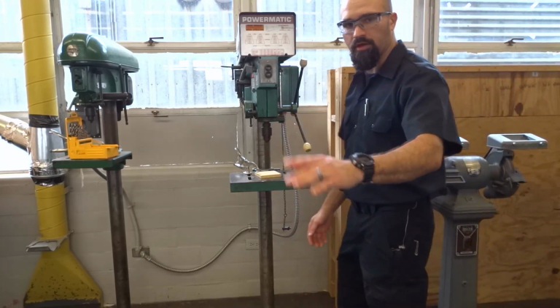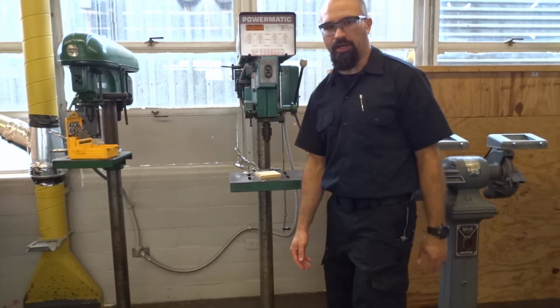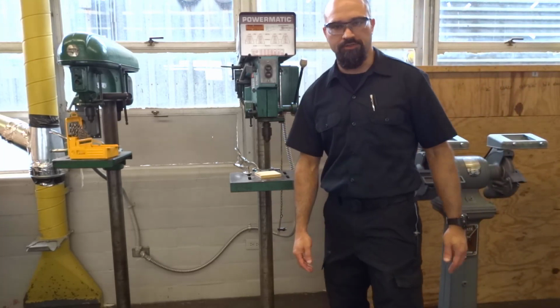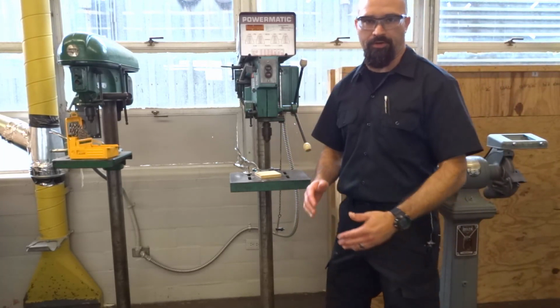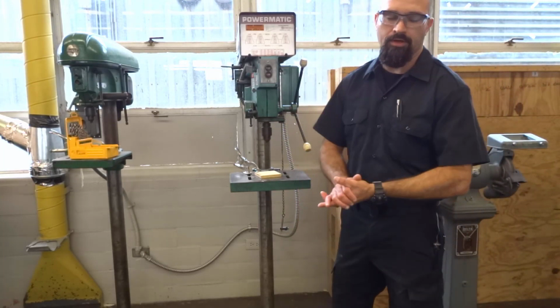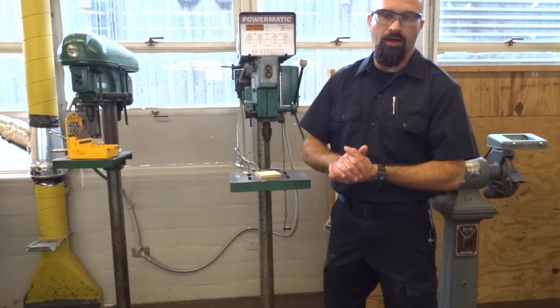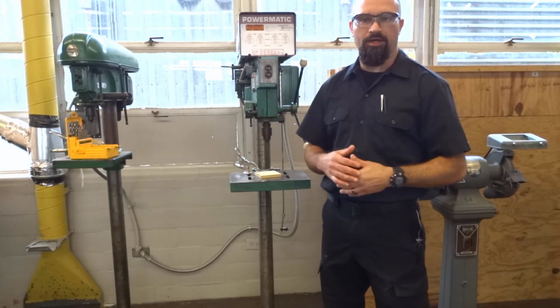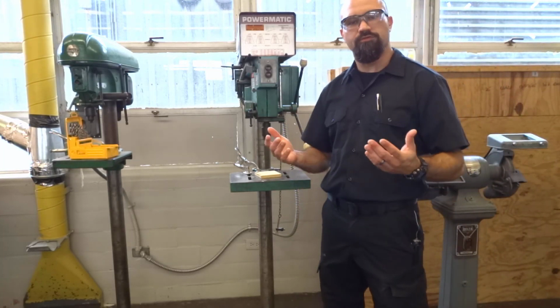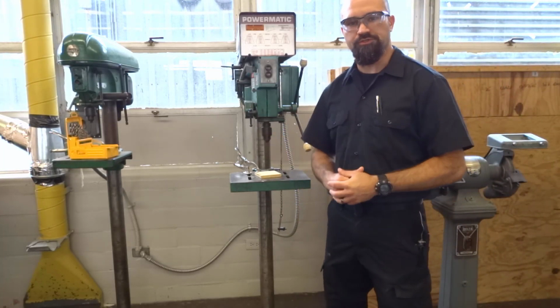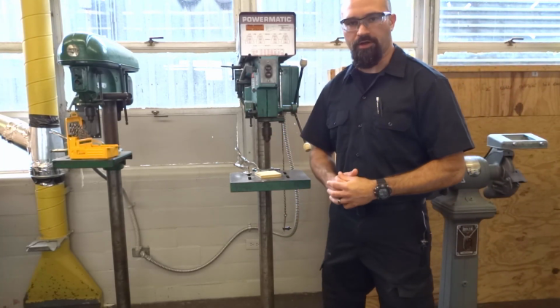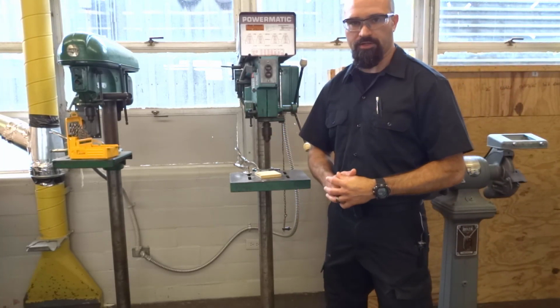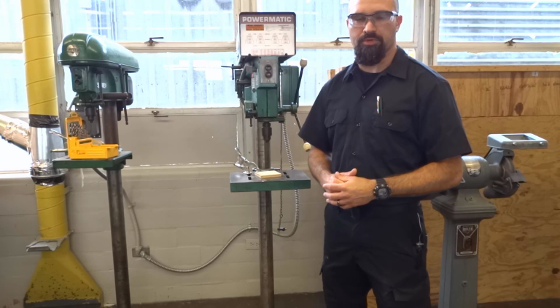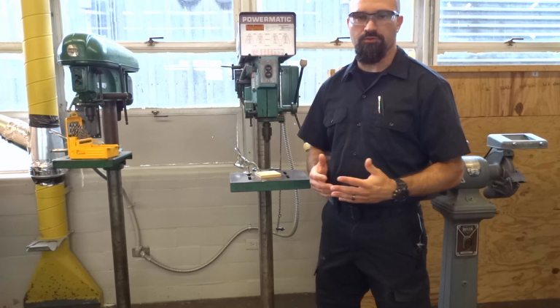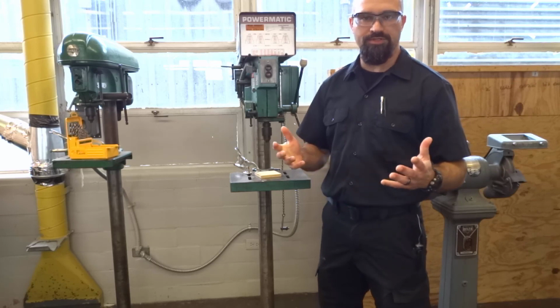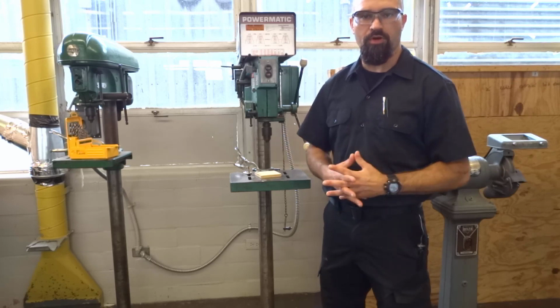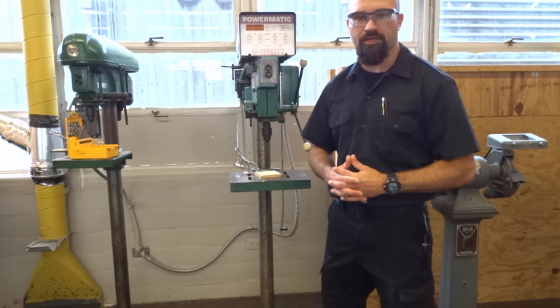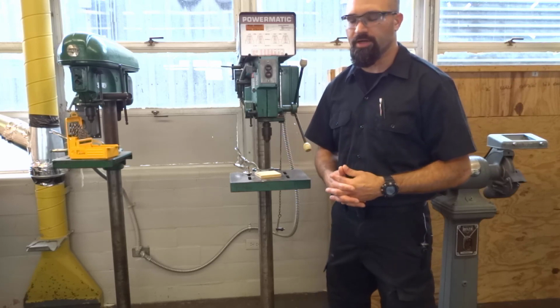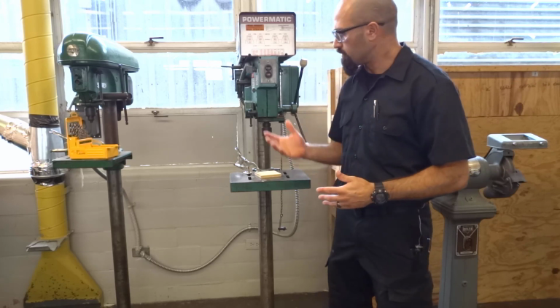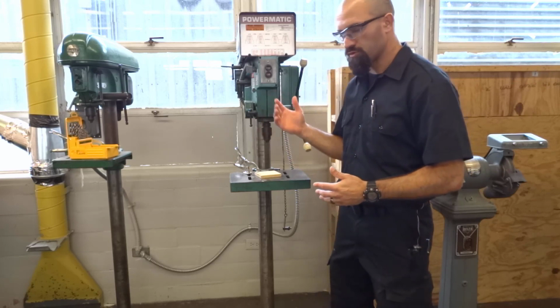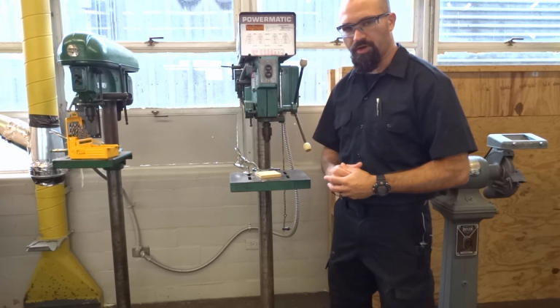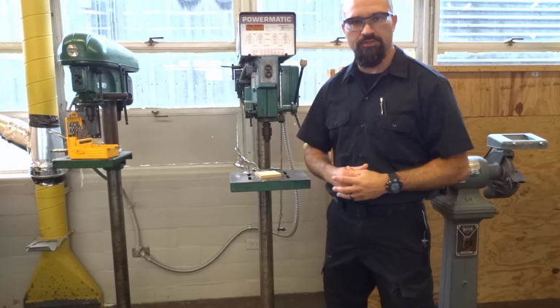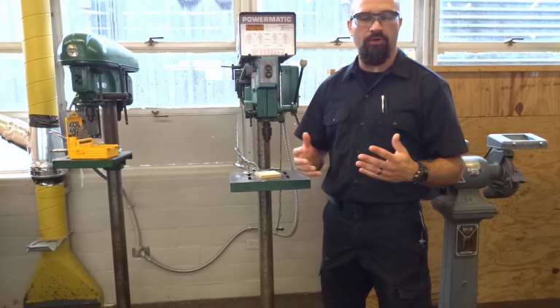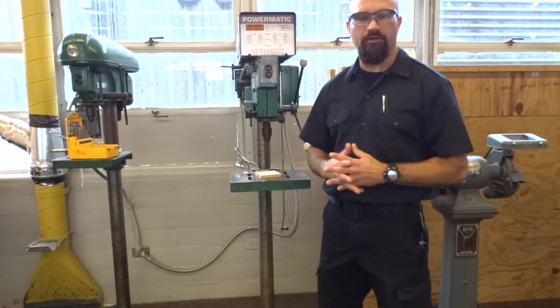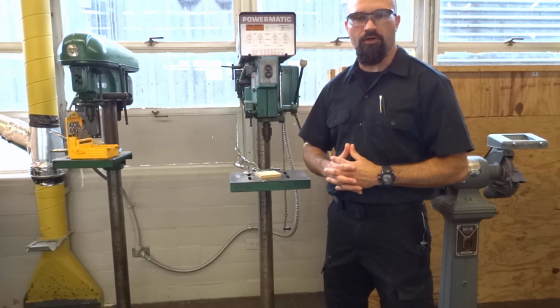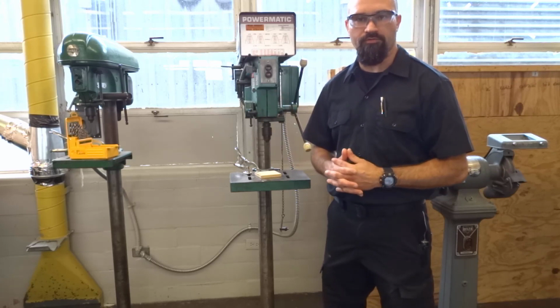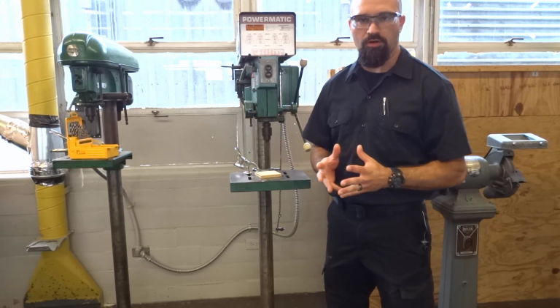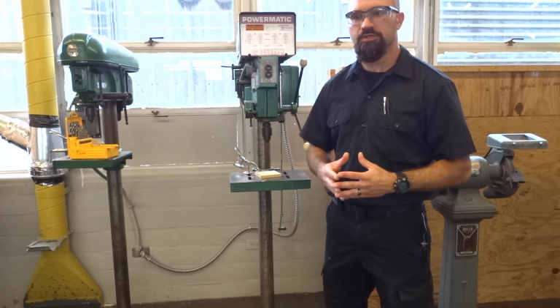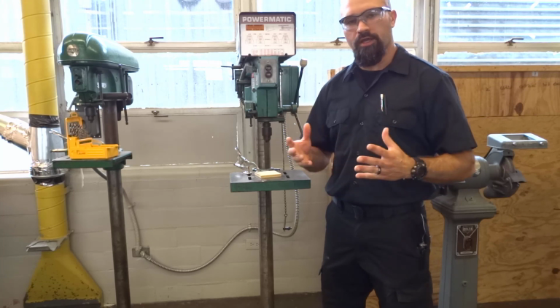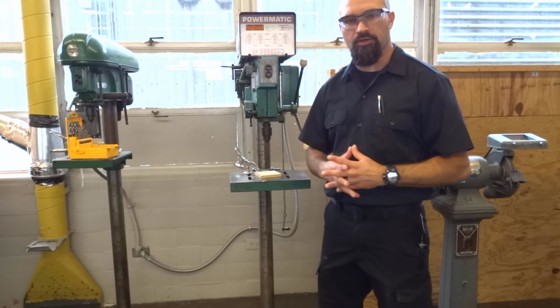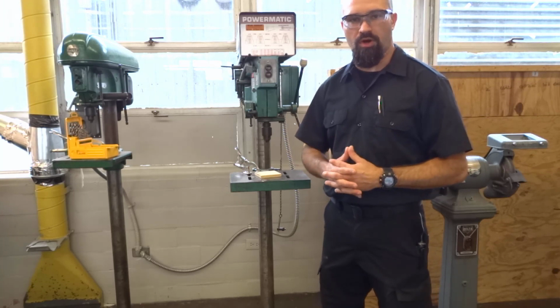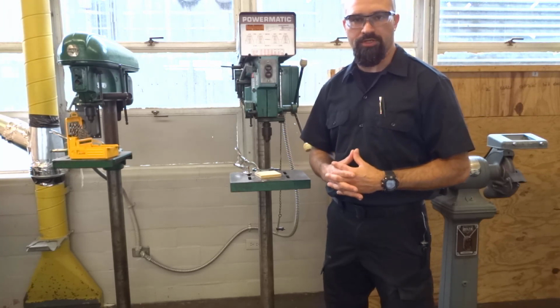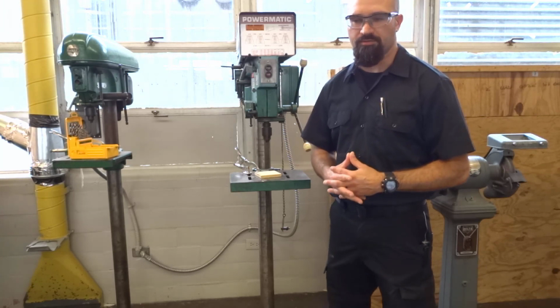Hey guys, how's it going? This is Mr. Zari here at Landrum Middle School and today we're going to take a look at the drill press. We're going to take a look at all the different parts and how to use it properly and safely.